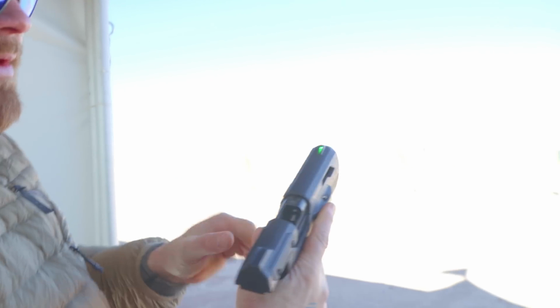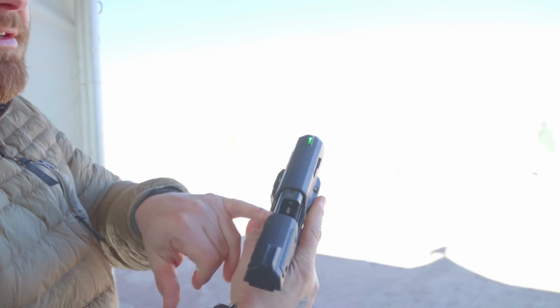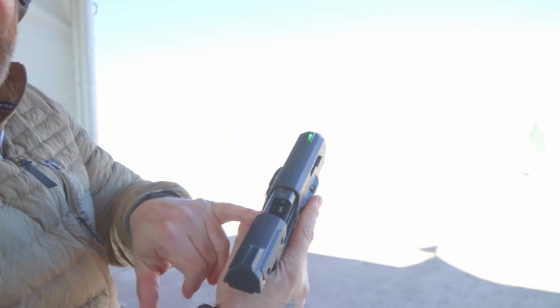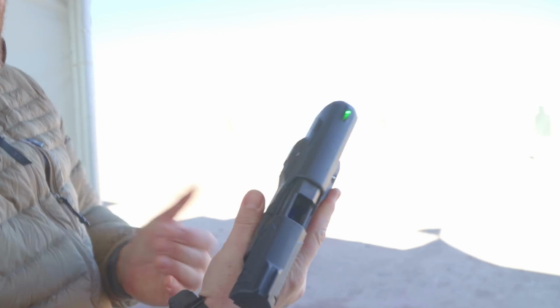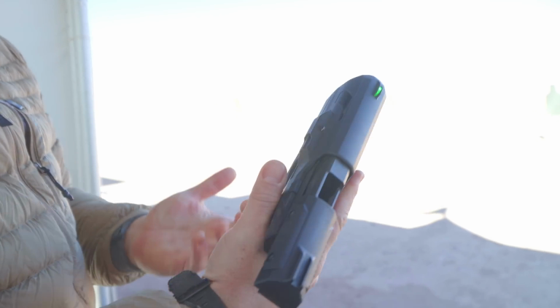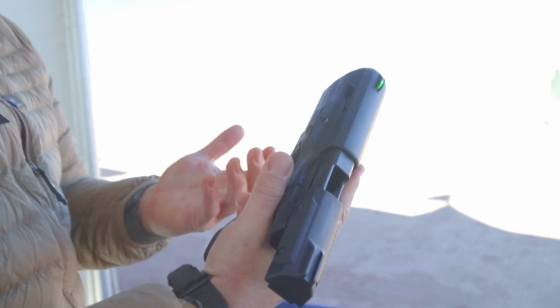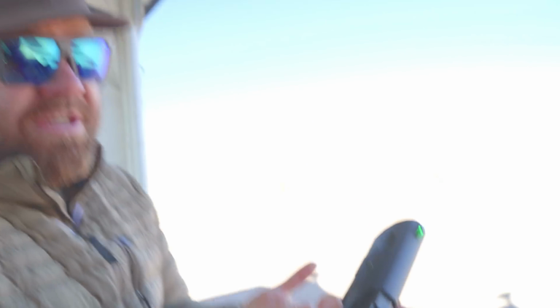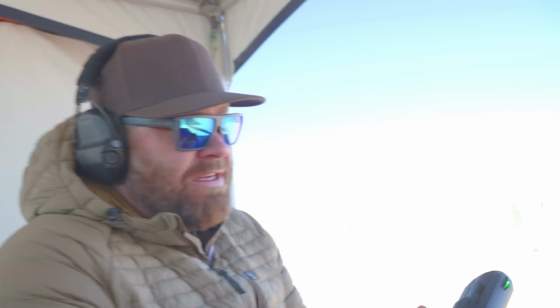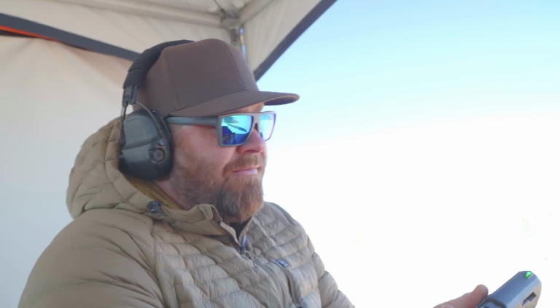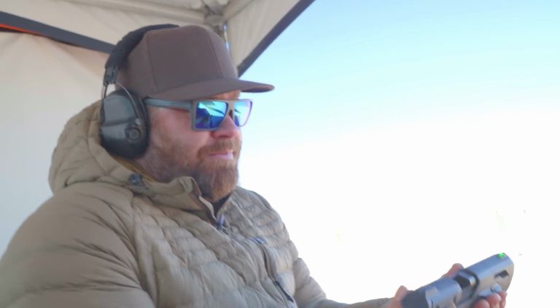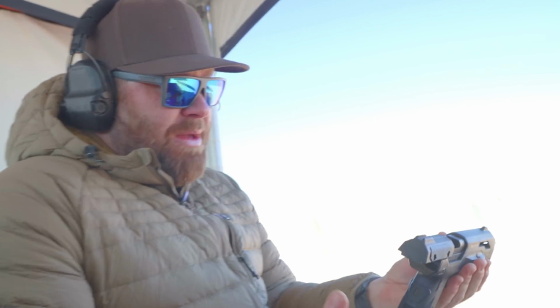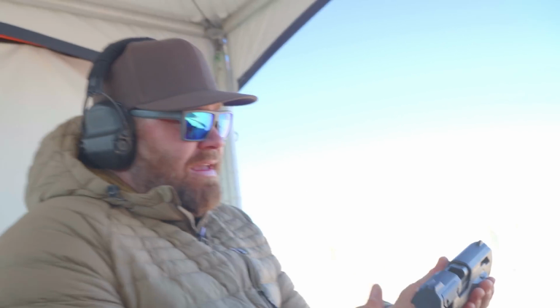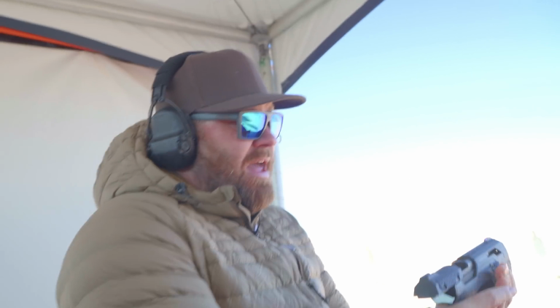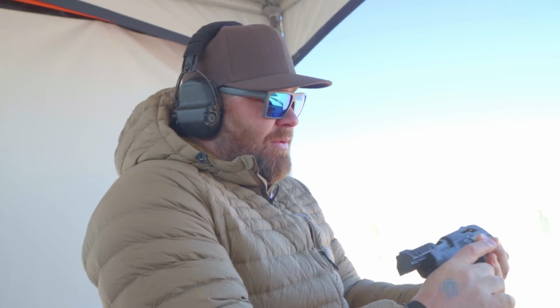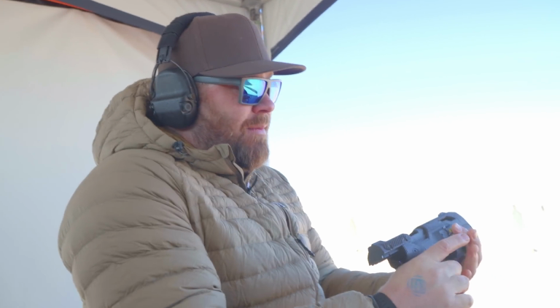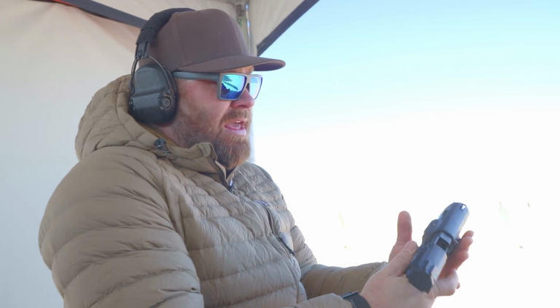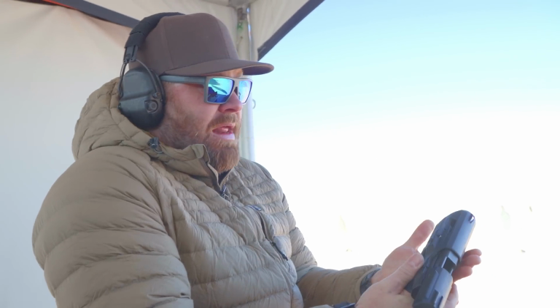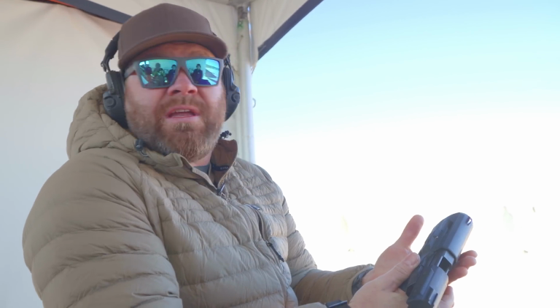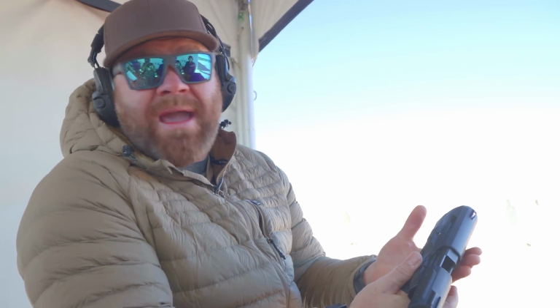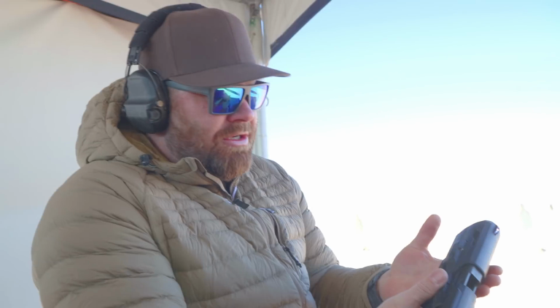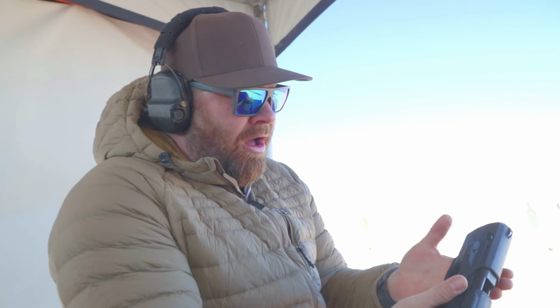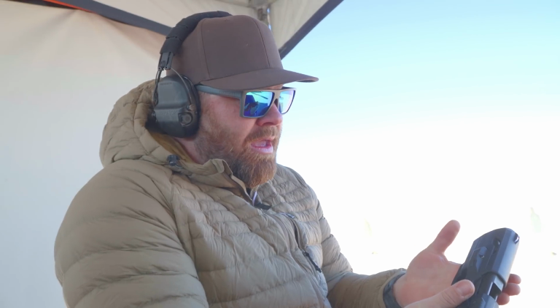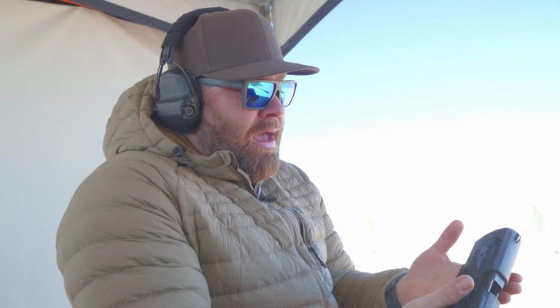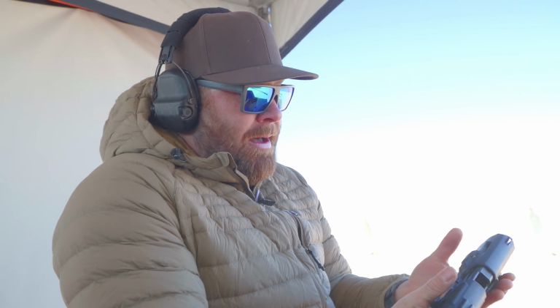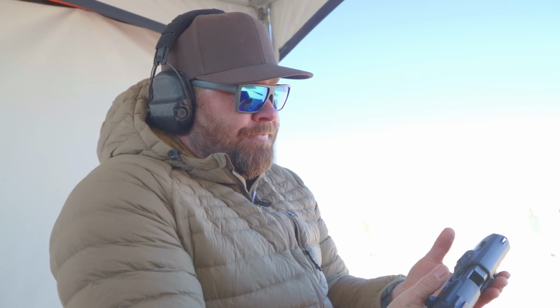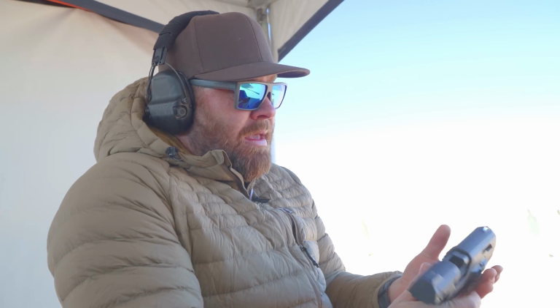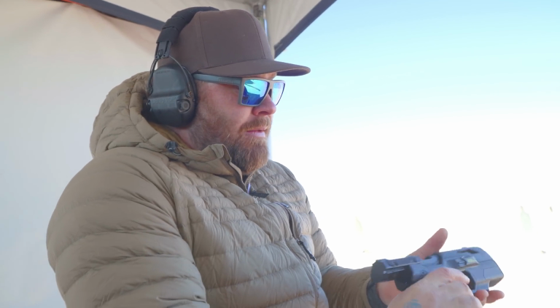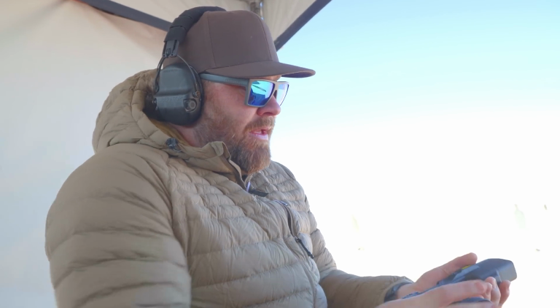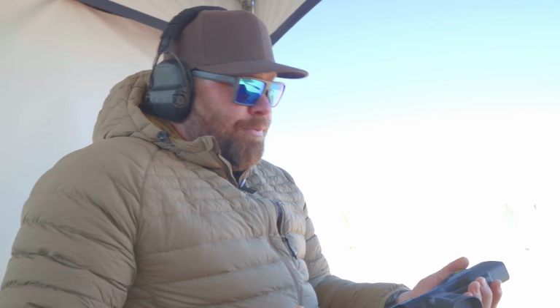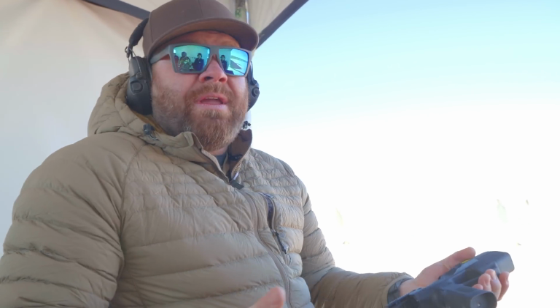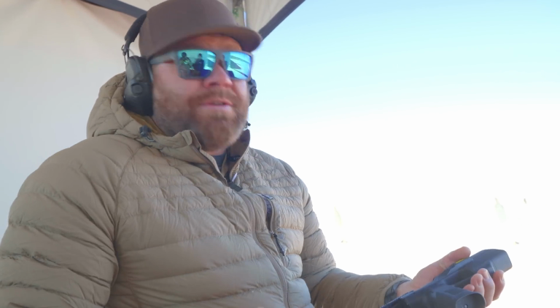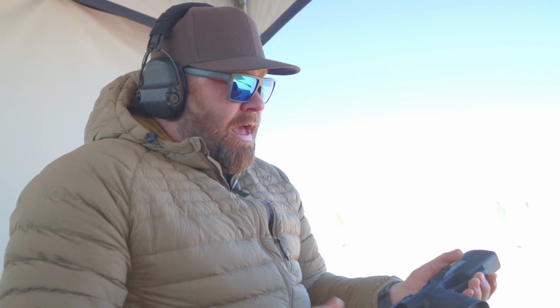We went to slide lock. It actually shoots pretty soft. It's pretty big and kind of bulky, but it actually isn't bad to shoot at all. Really, really interesting gun.